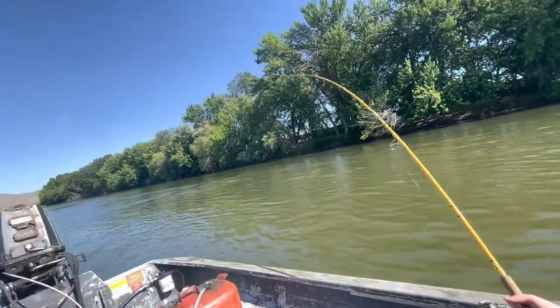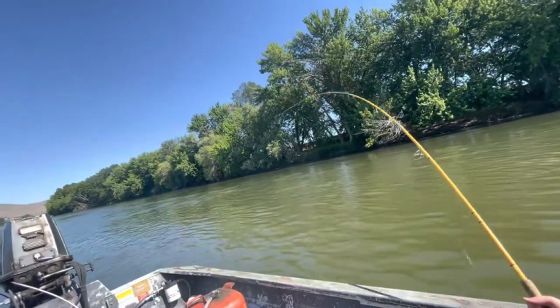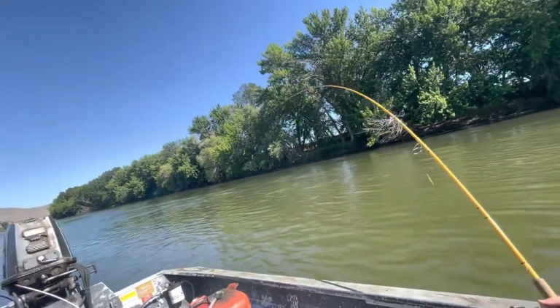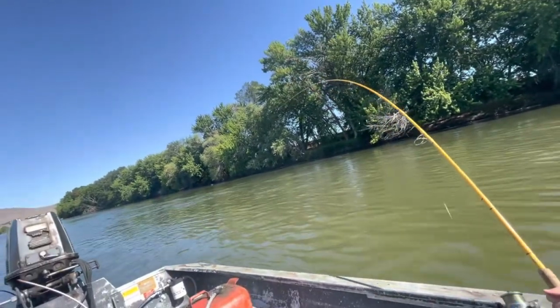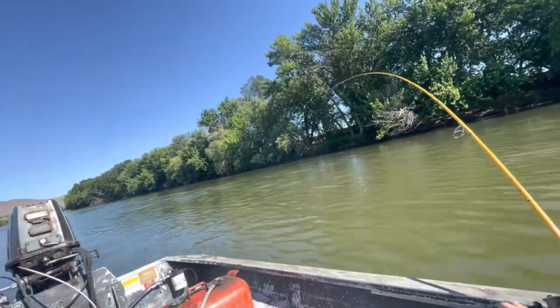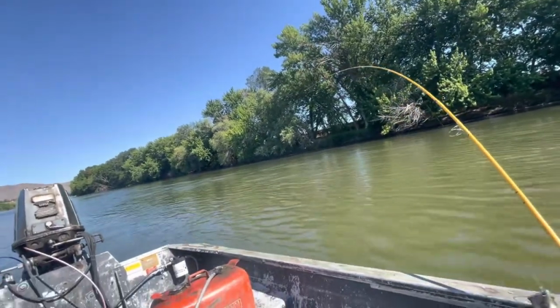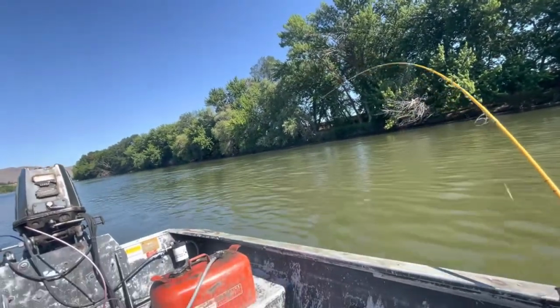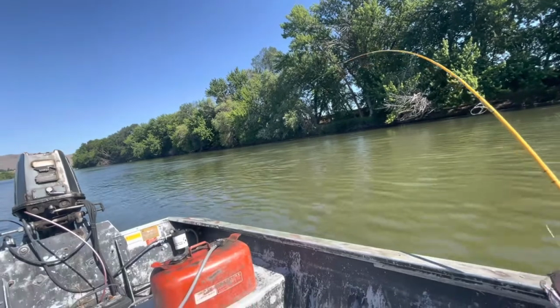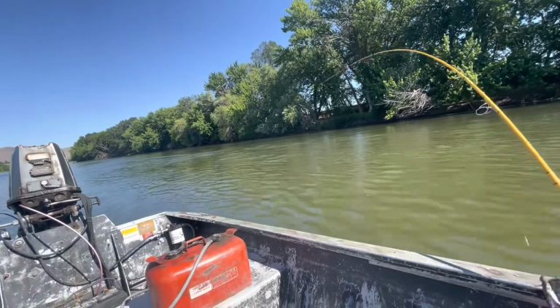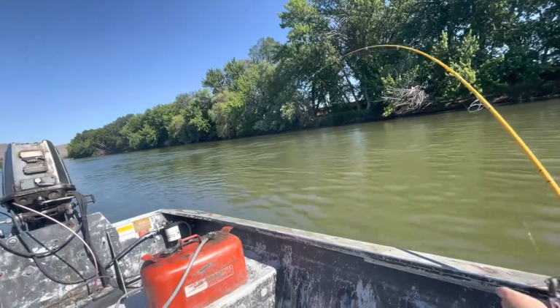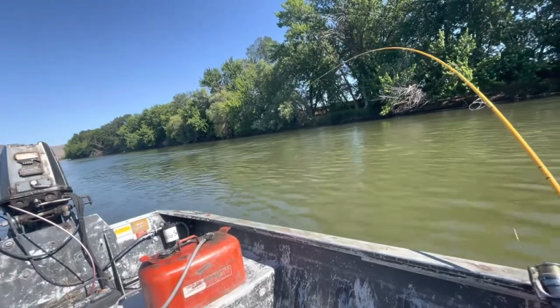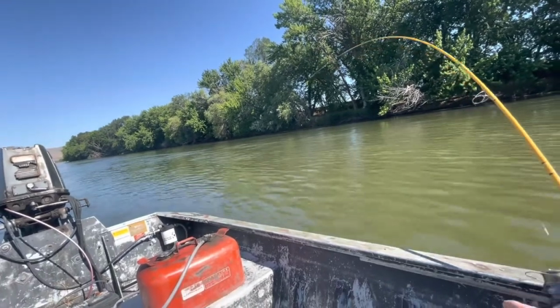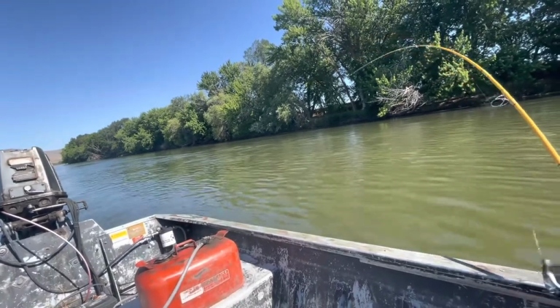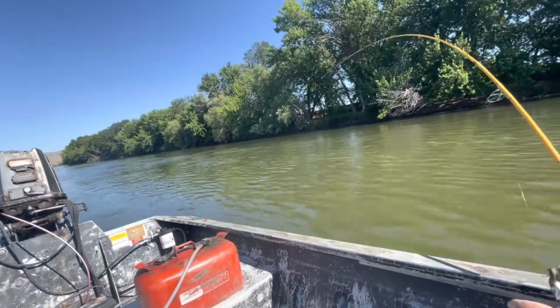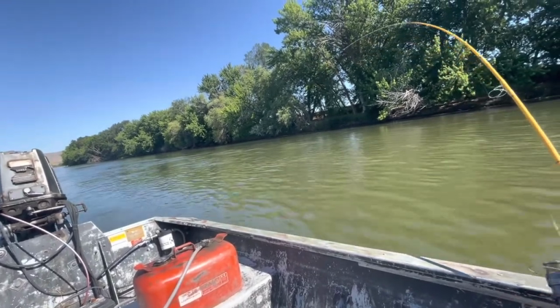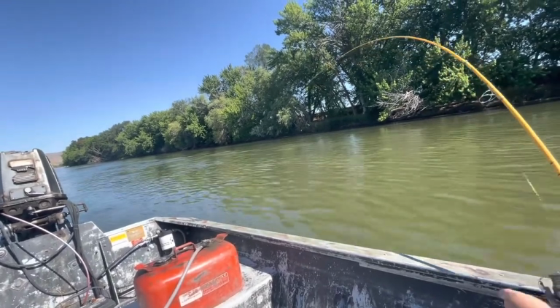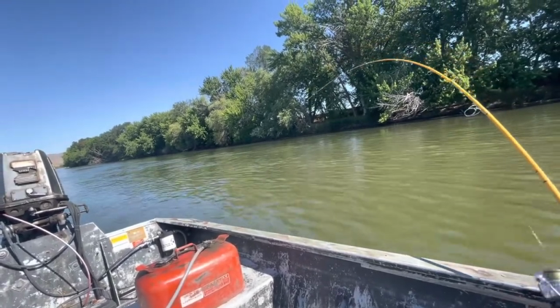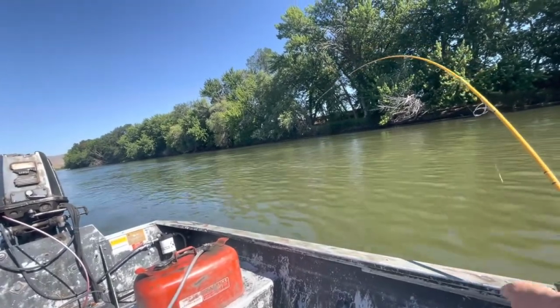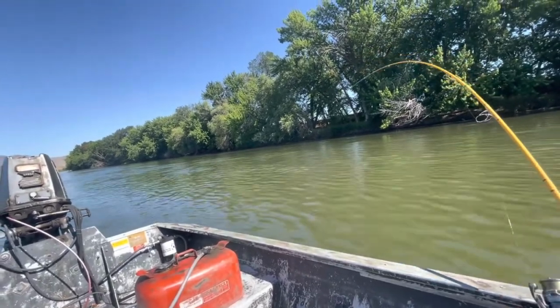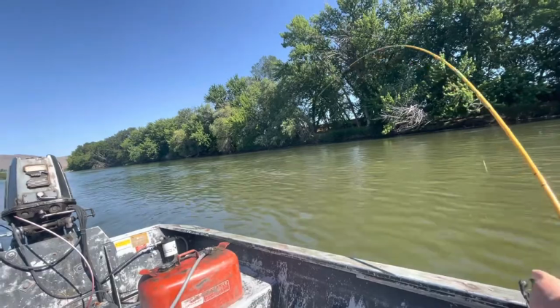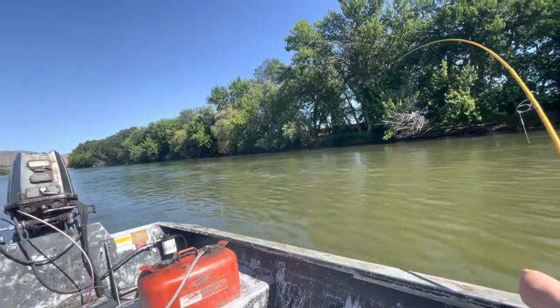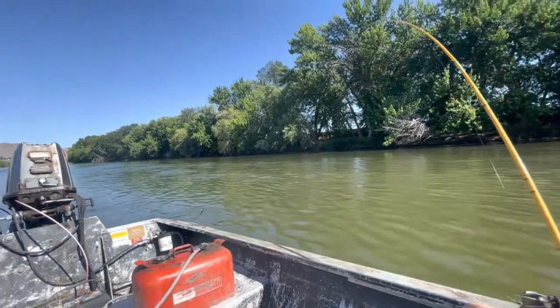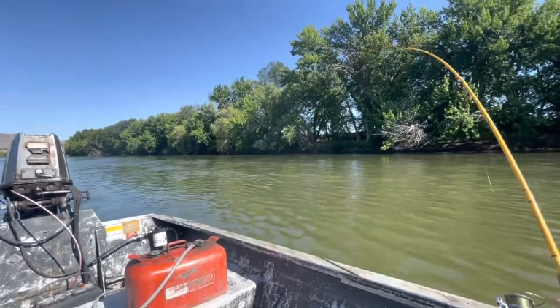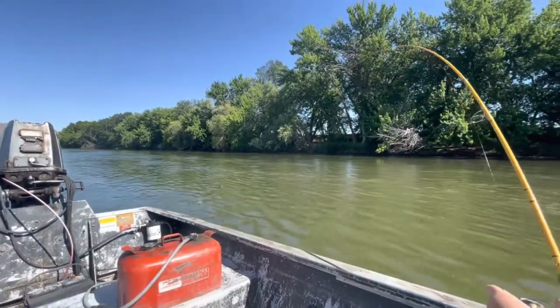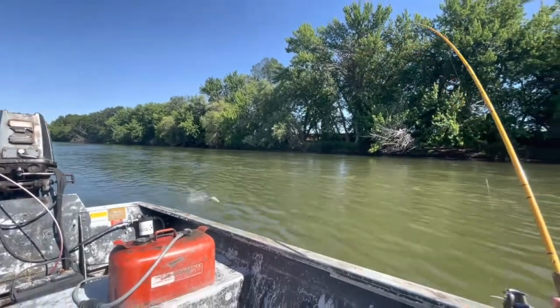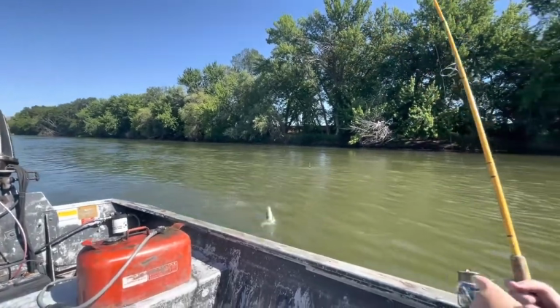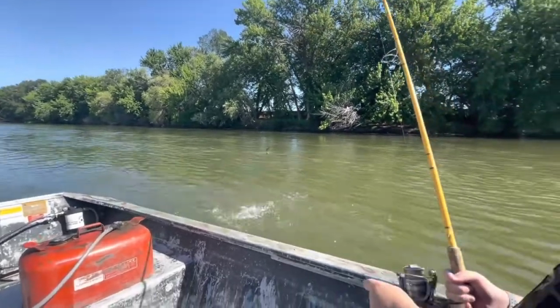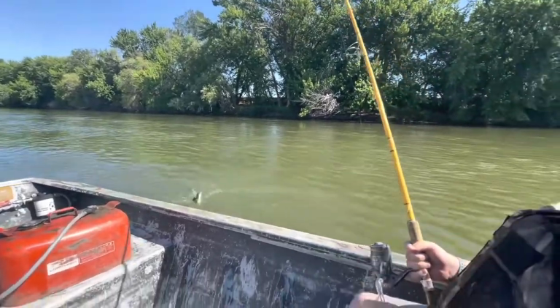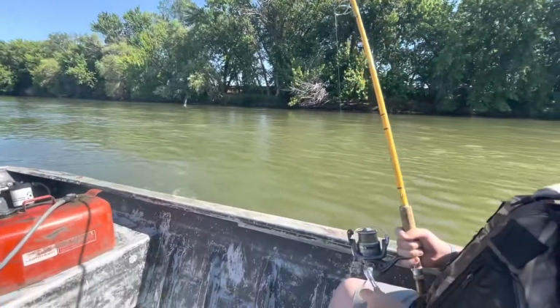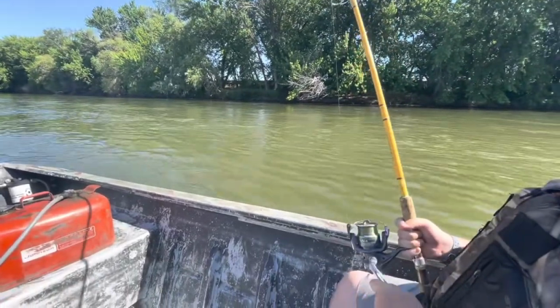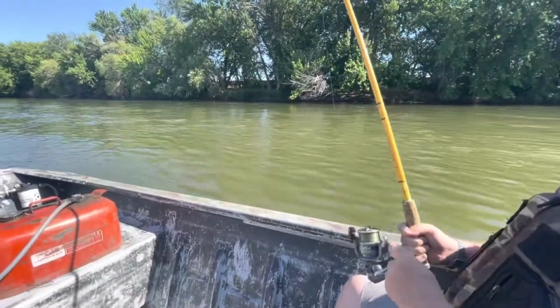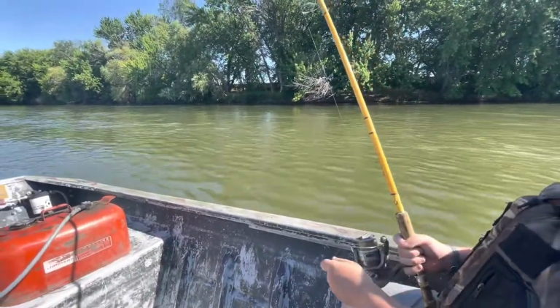Yeah, it's got a pretty good bend in it. I'm gonna set the camera down and do a little netting — oh, that's just a little one again. Little bass or... catfish? Yeah, catfish.